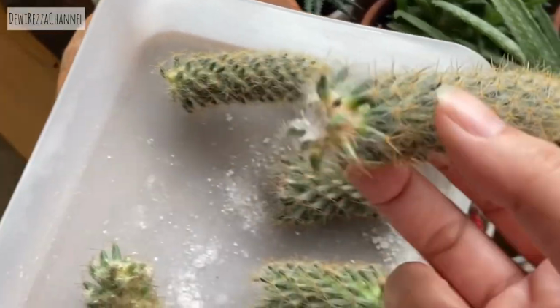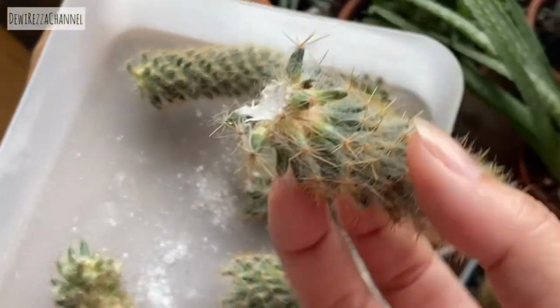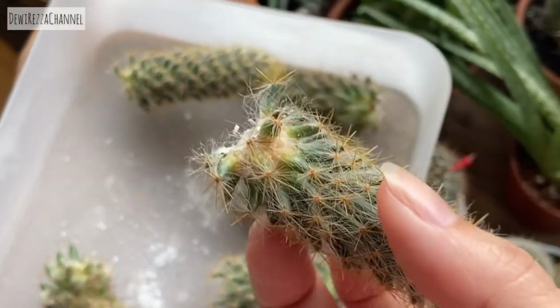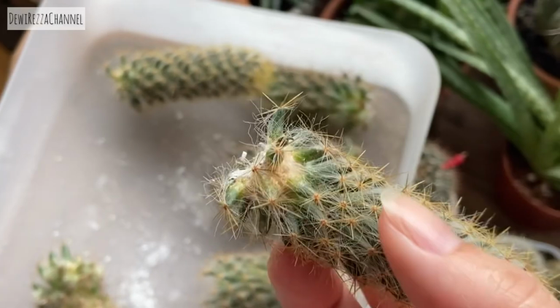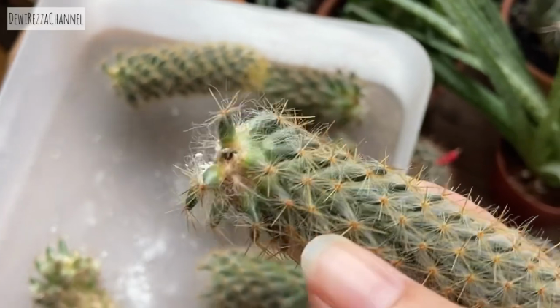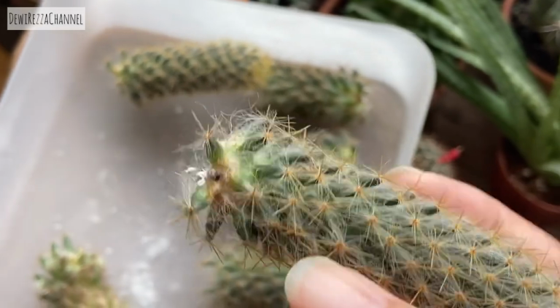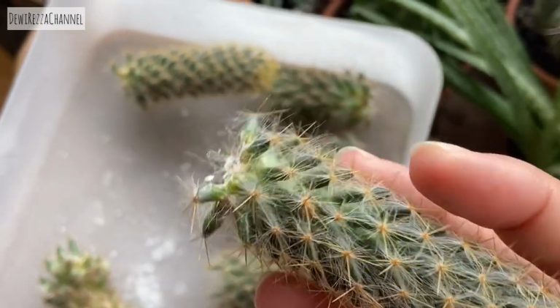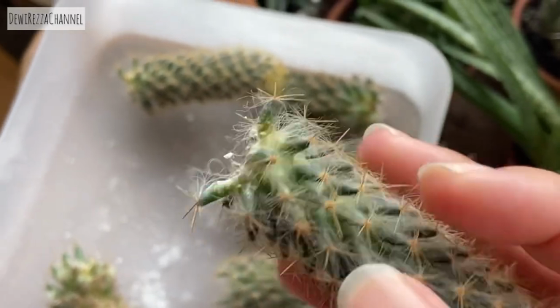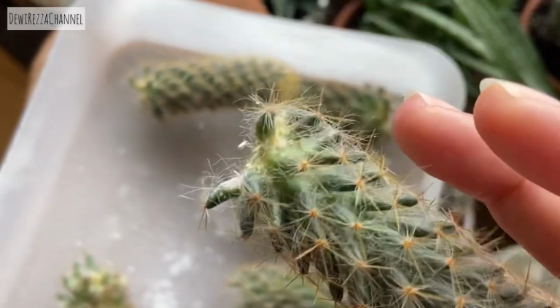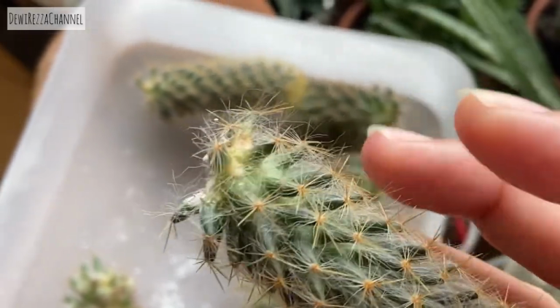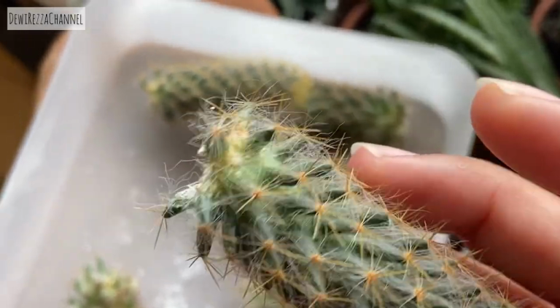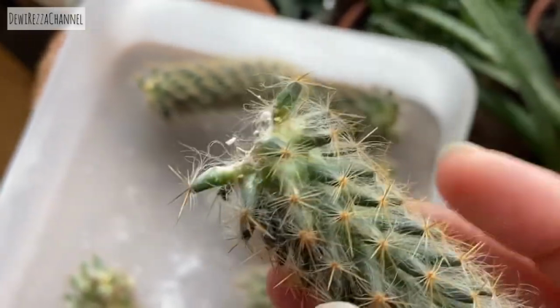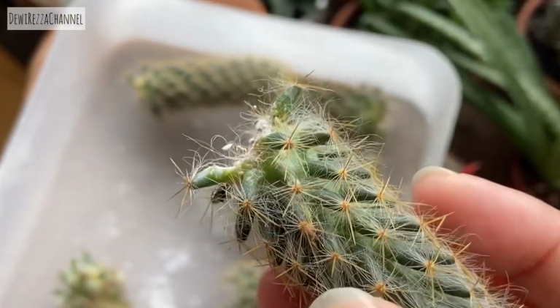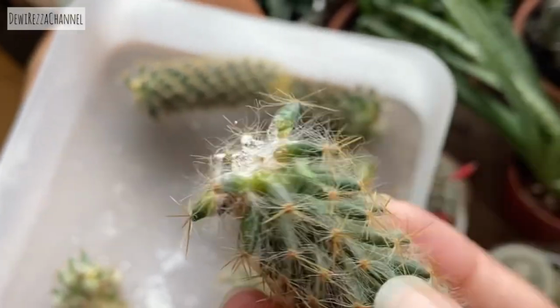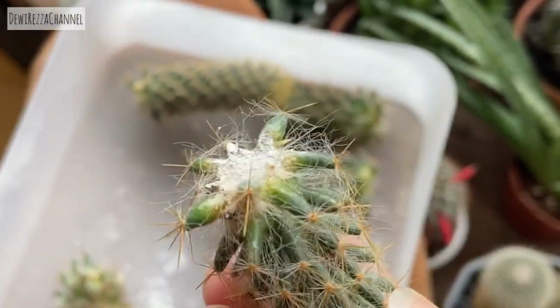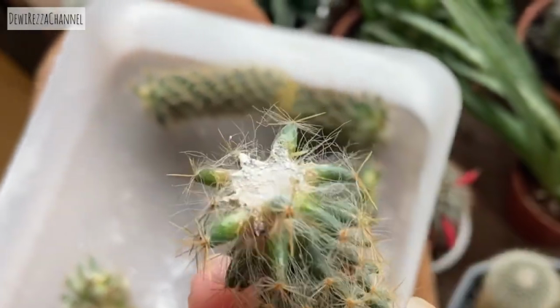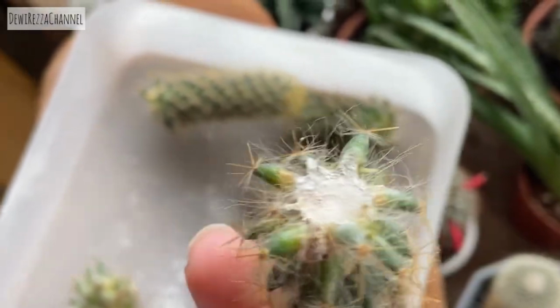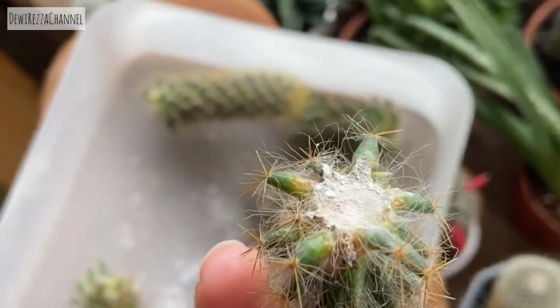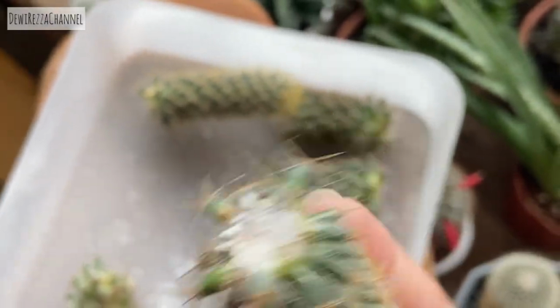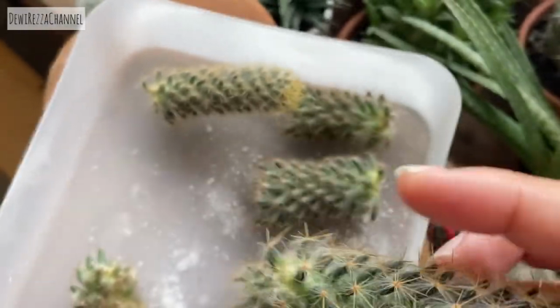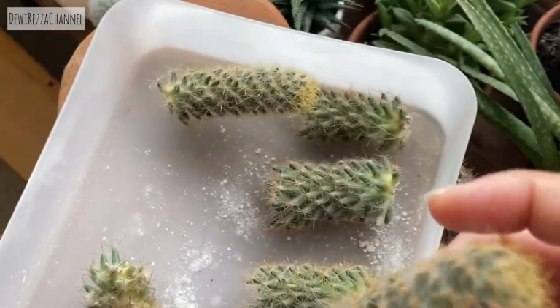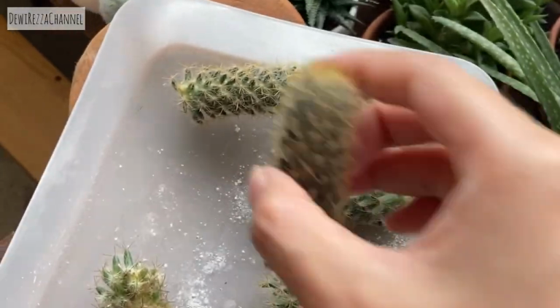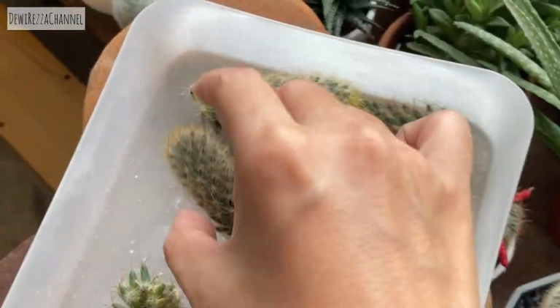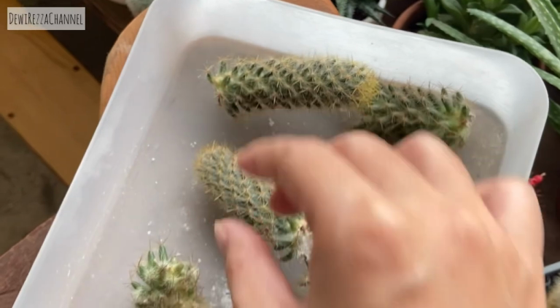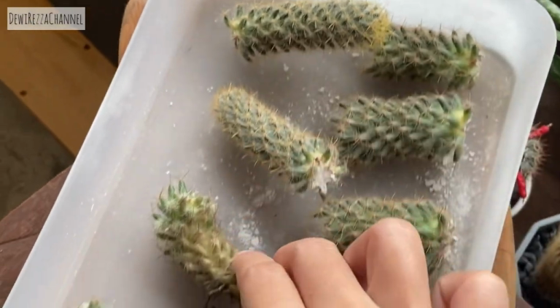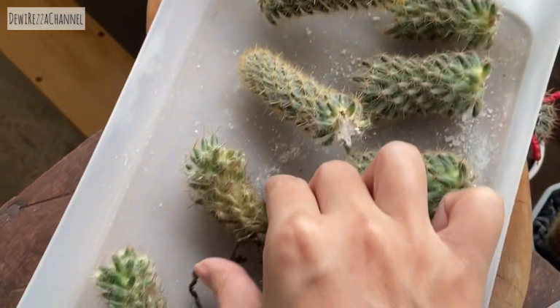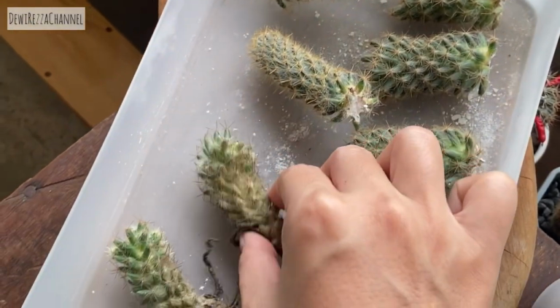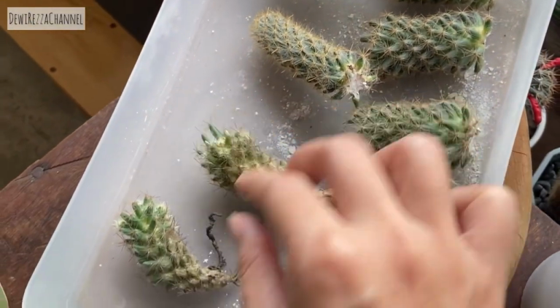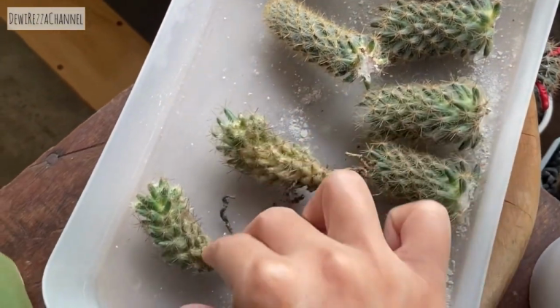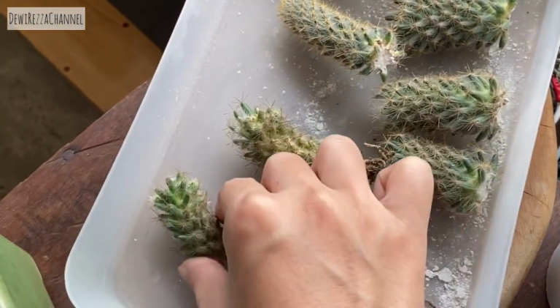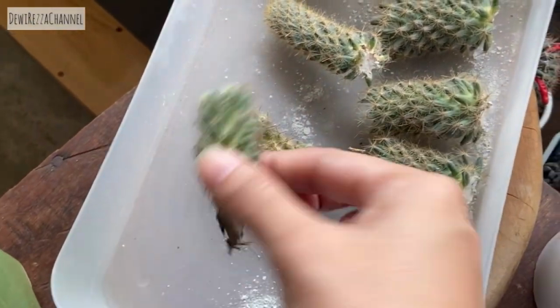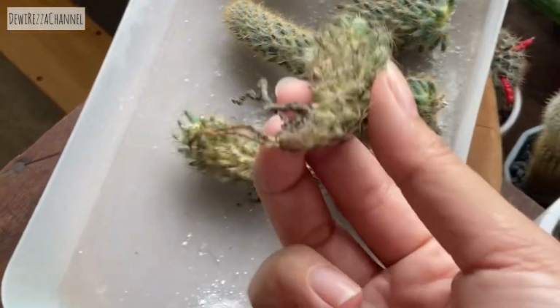This is how it looks after a couple of weeks — new roots begin to grow and the pups are starting to grow from the stem.